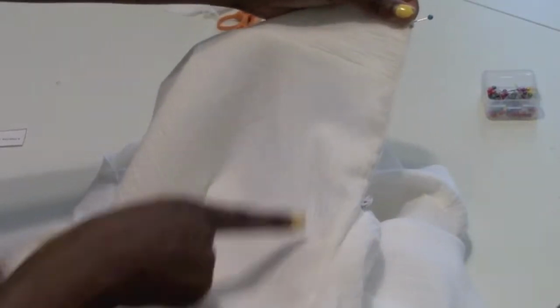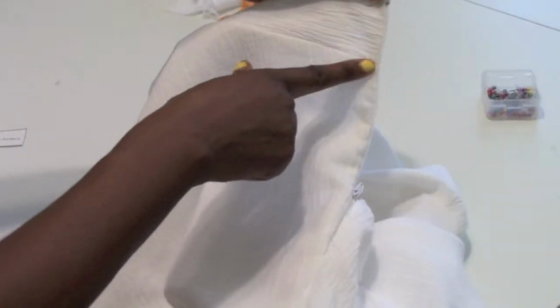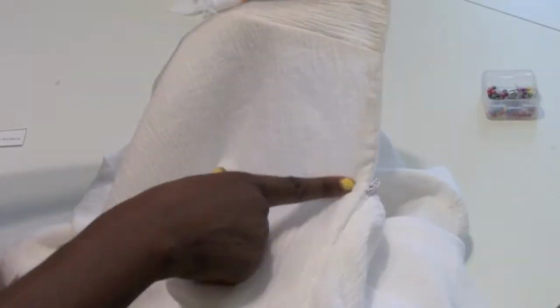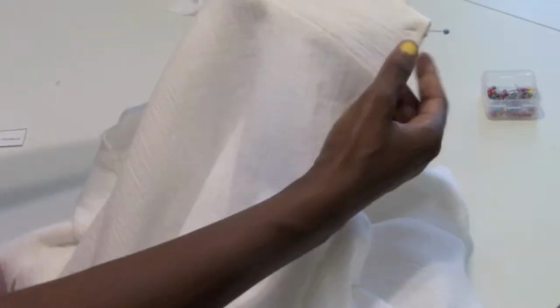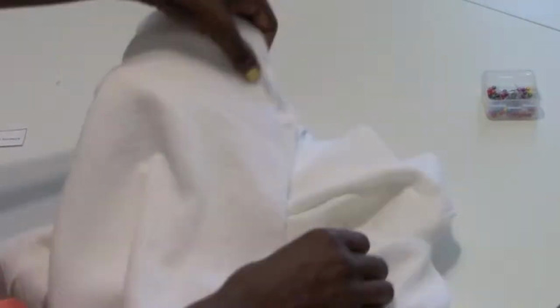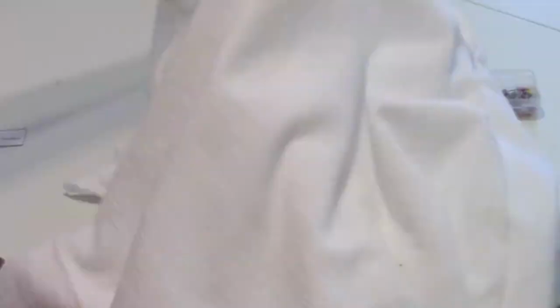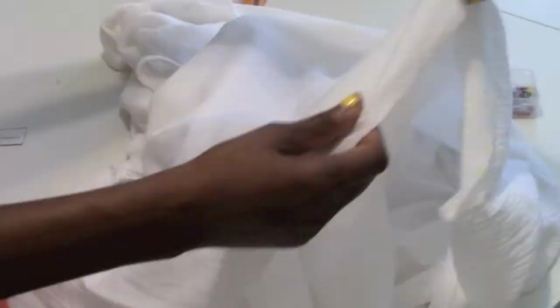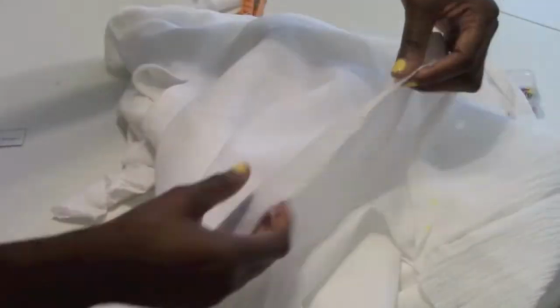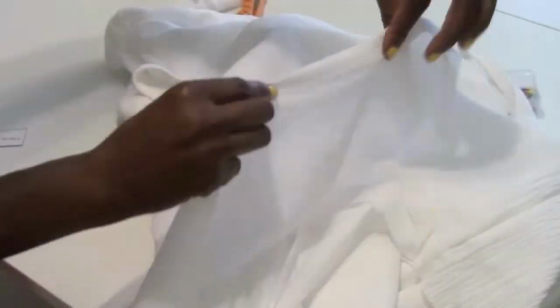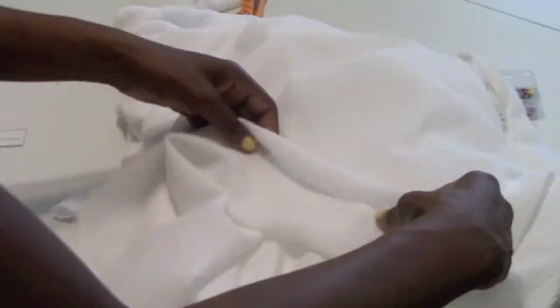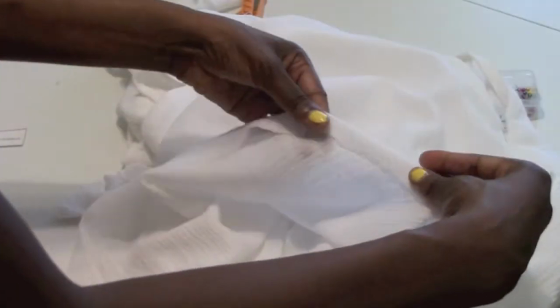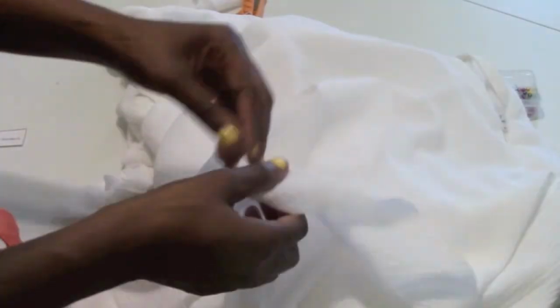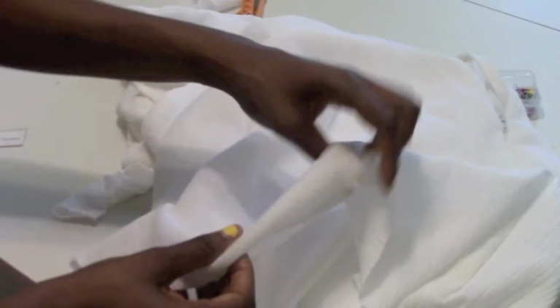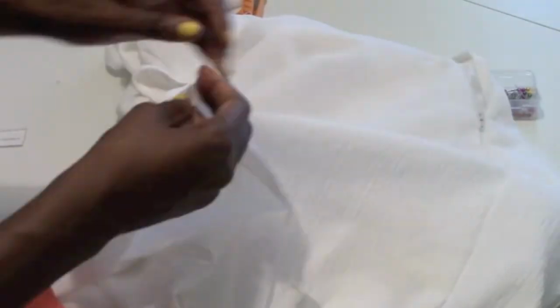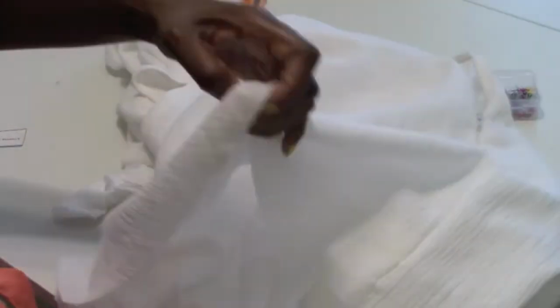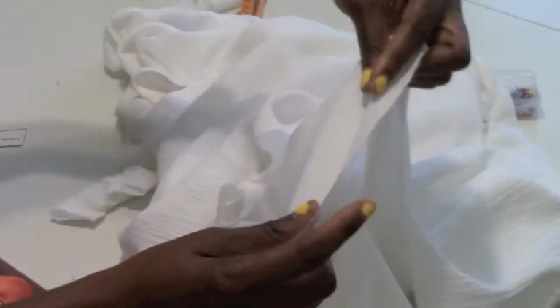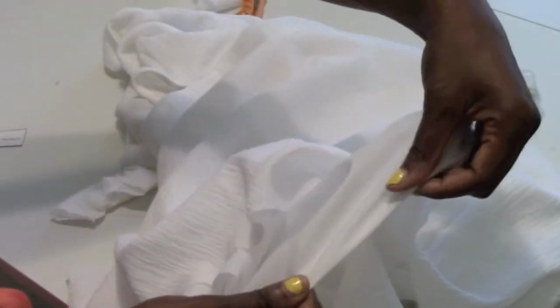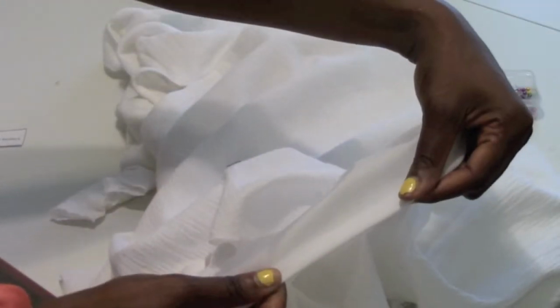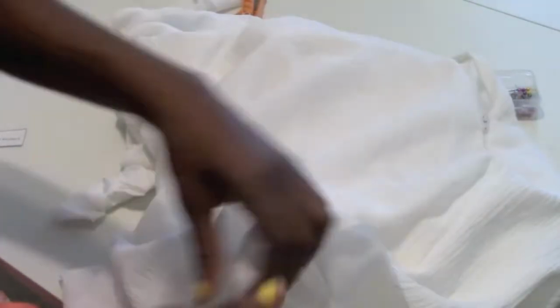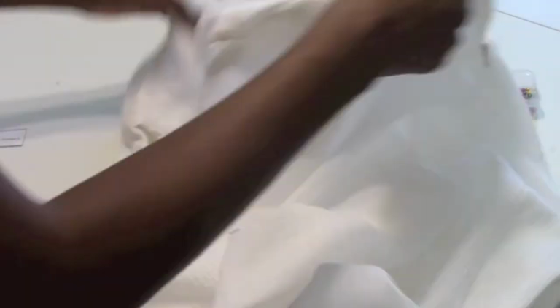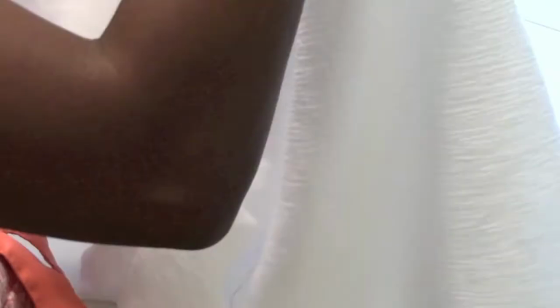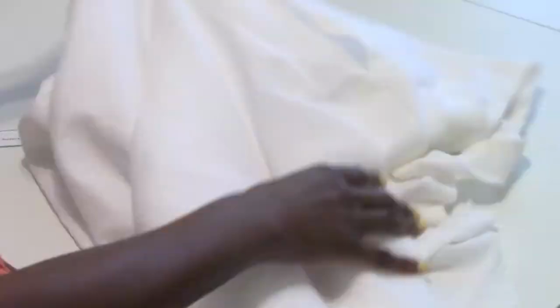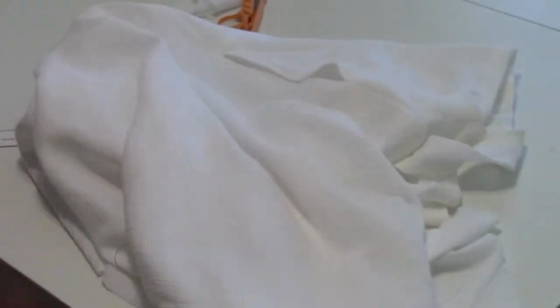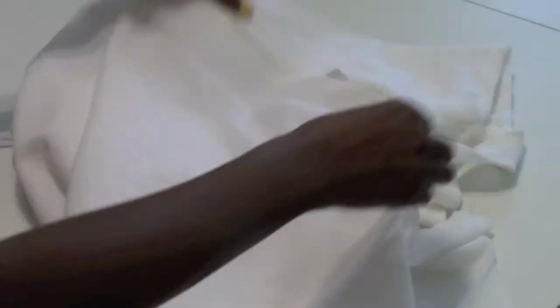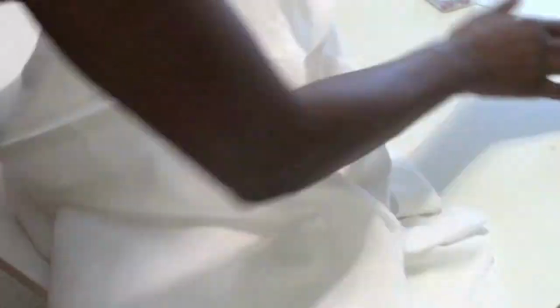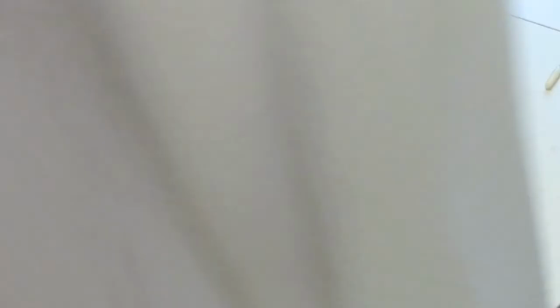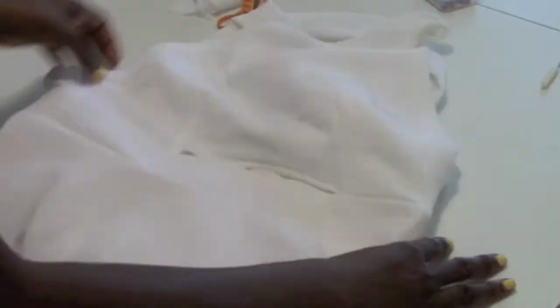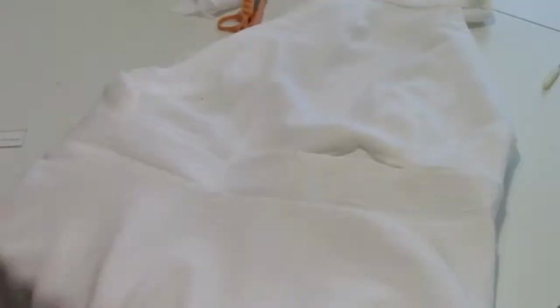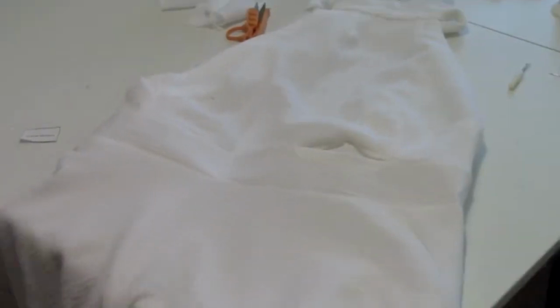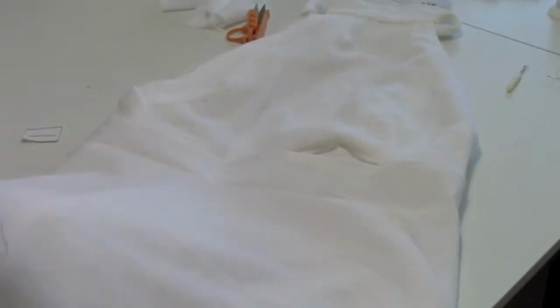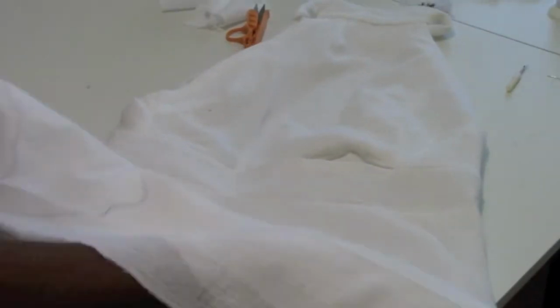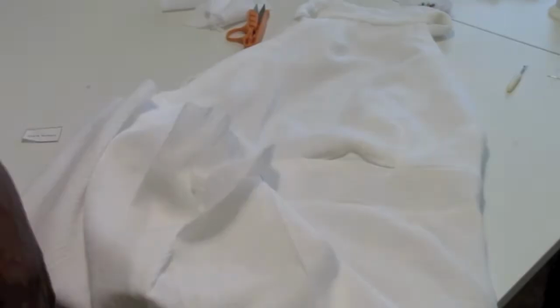Then move along to the bottom of the skirt — finish up the raw edges with the overlock machine and then go ahead and hem it.